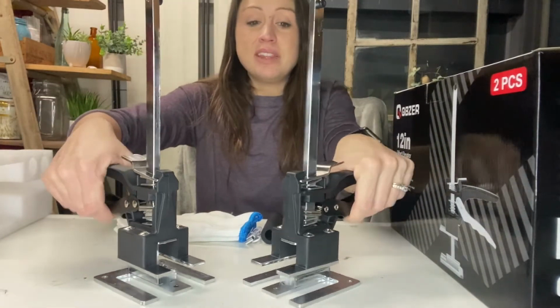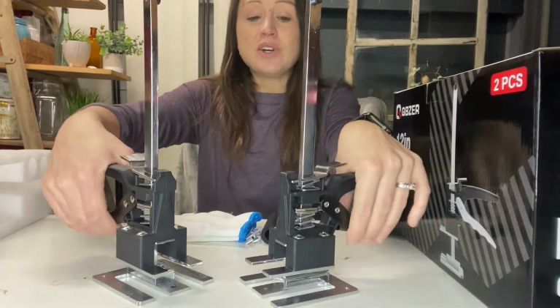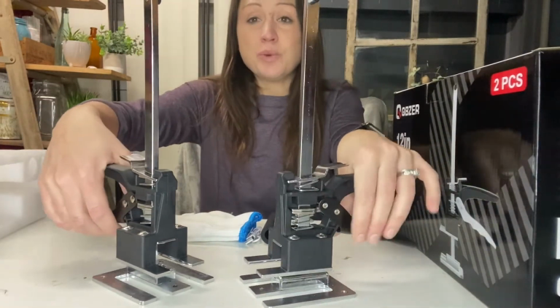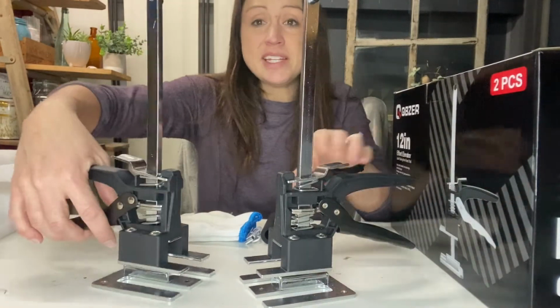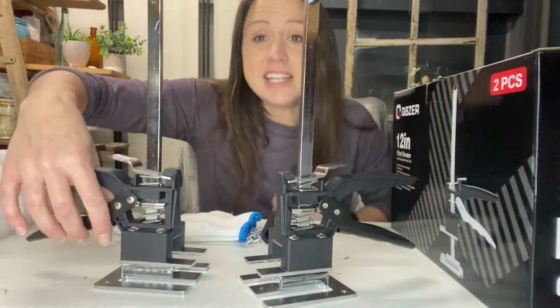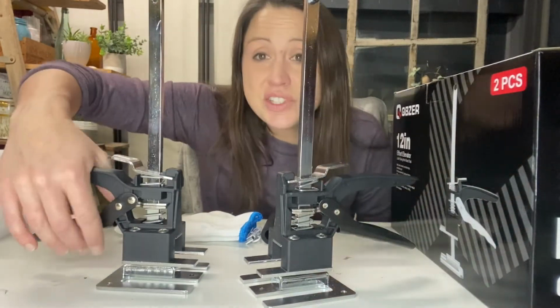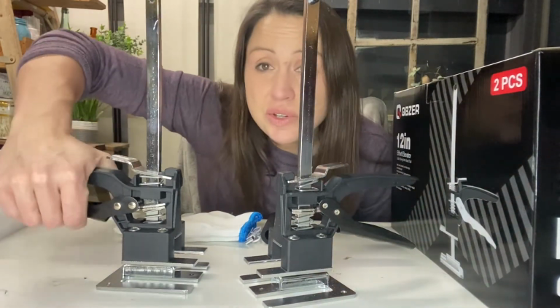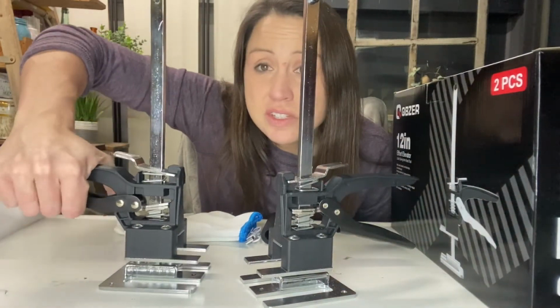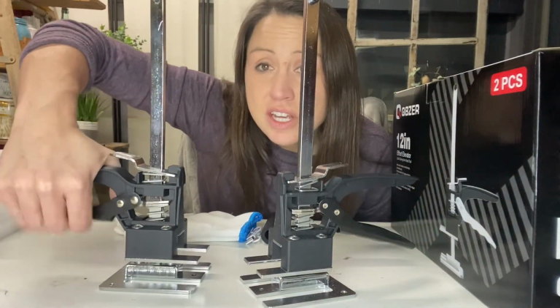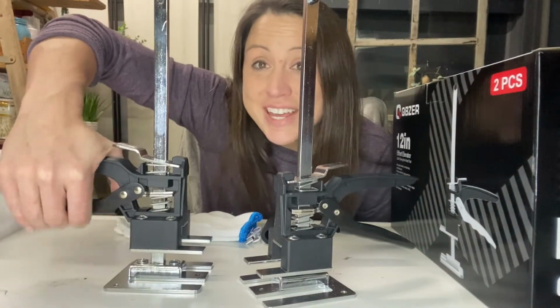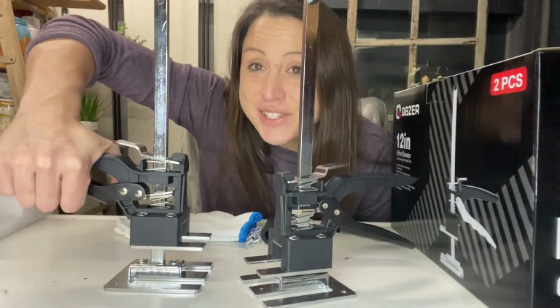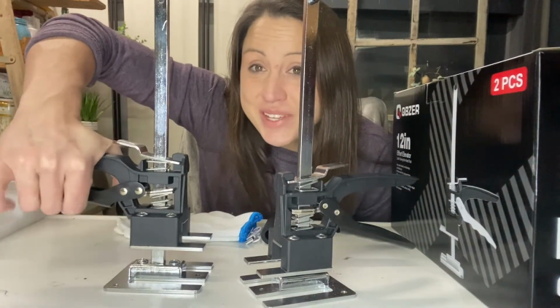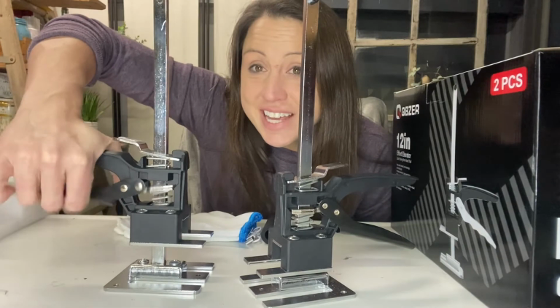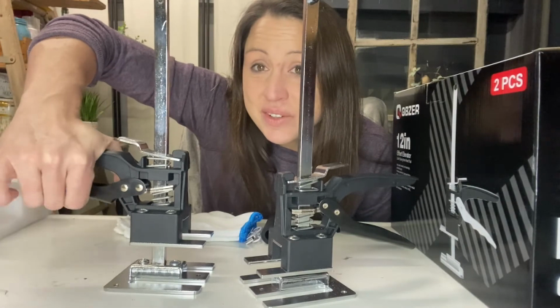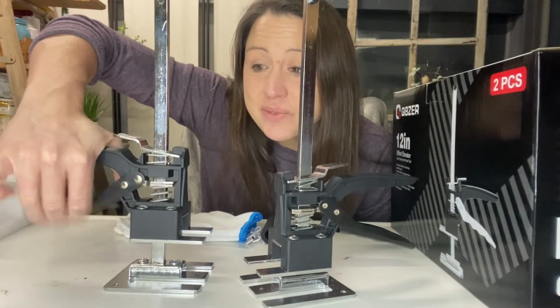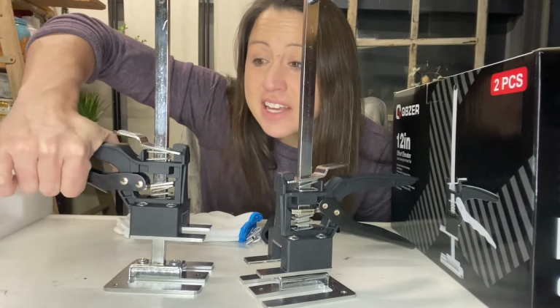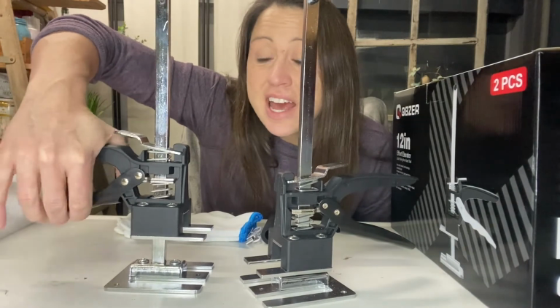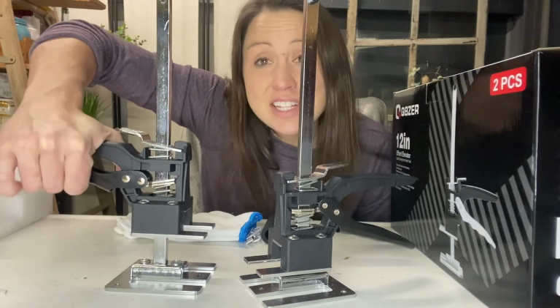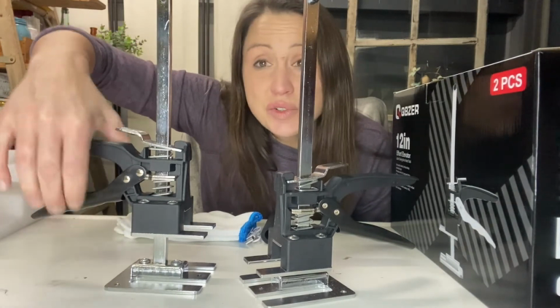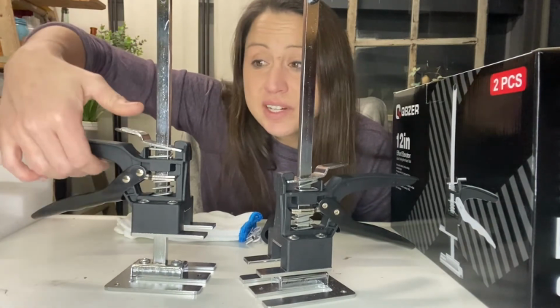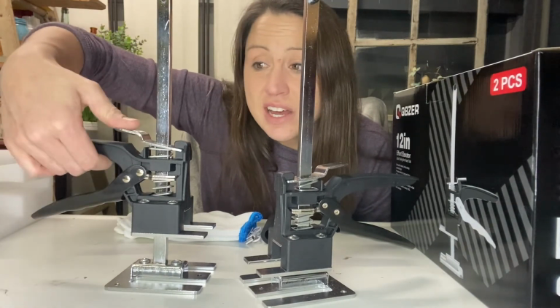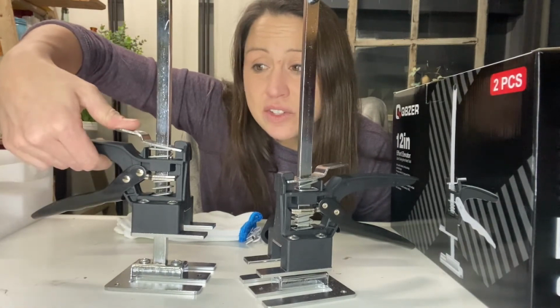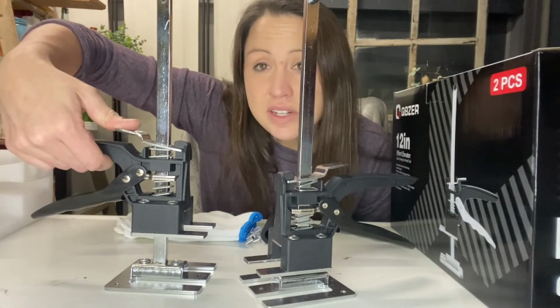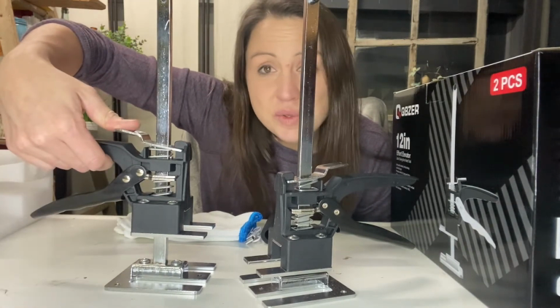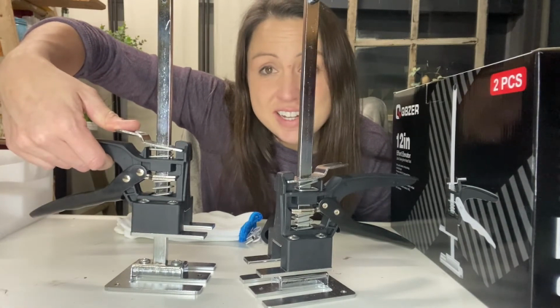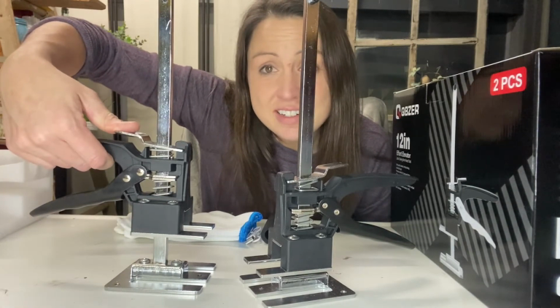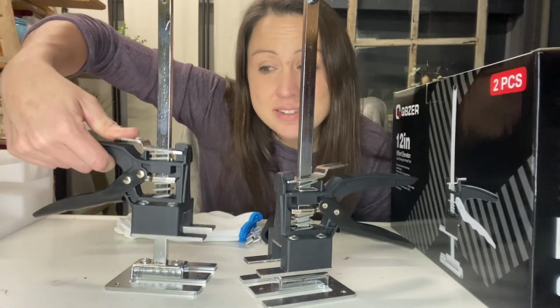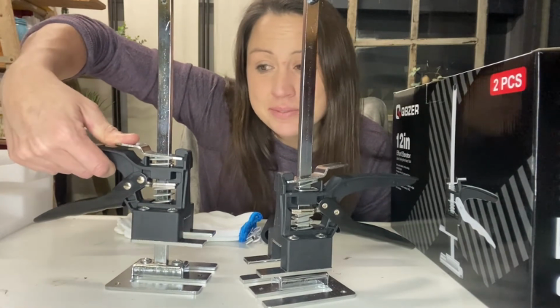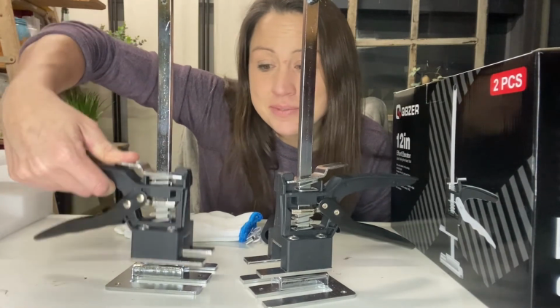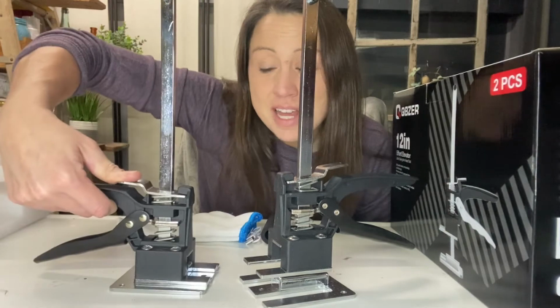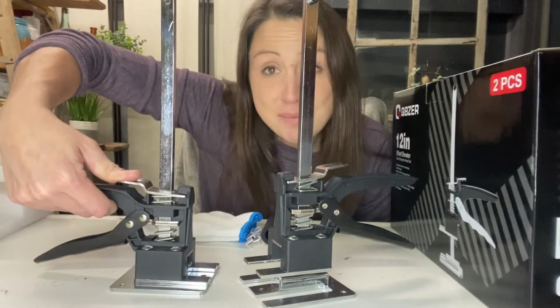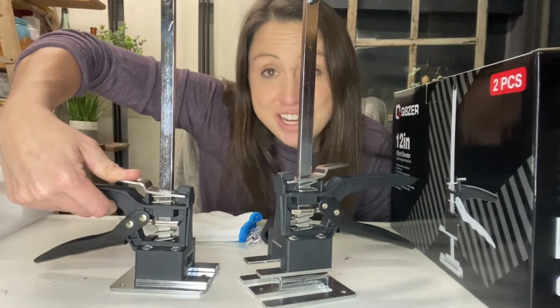These are great and easy to use. You just squeeze the handle to raise it, and then to lower it down you squeeze here and push down.